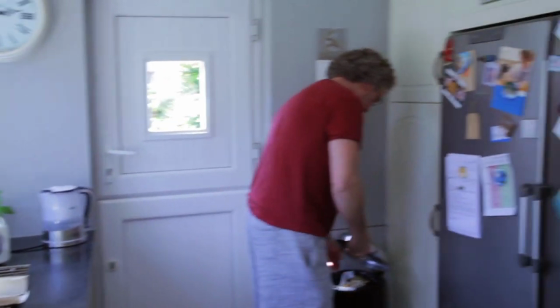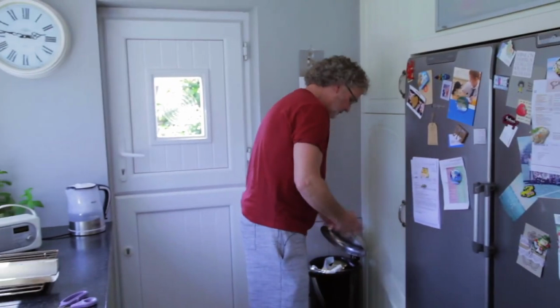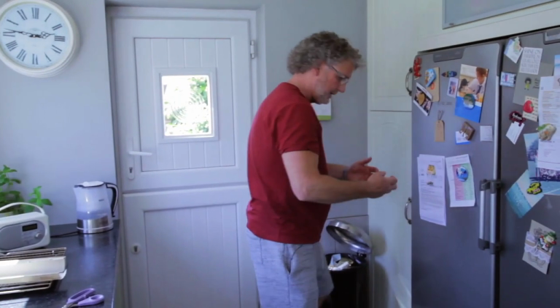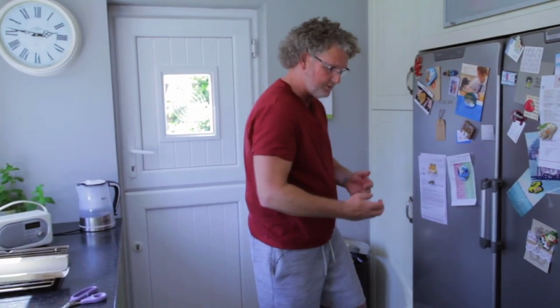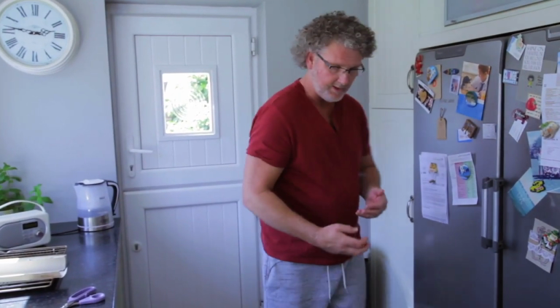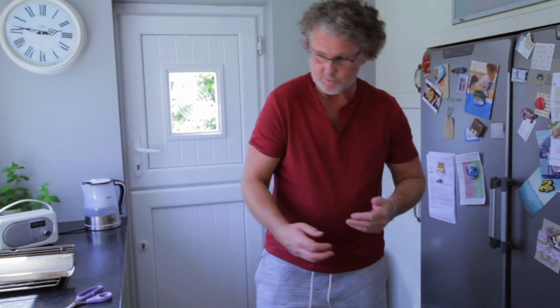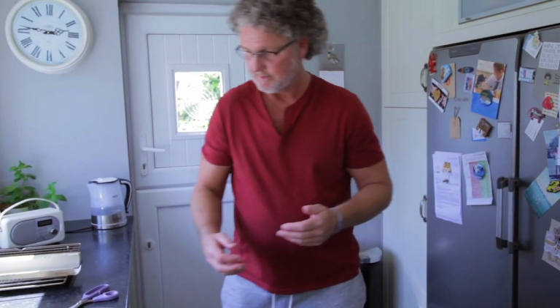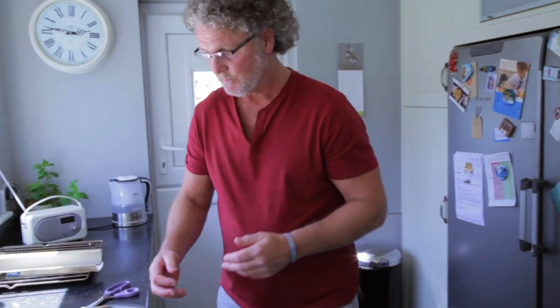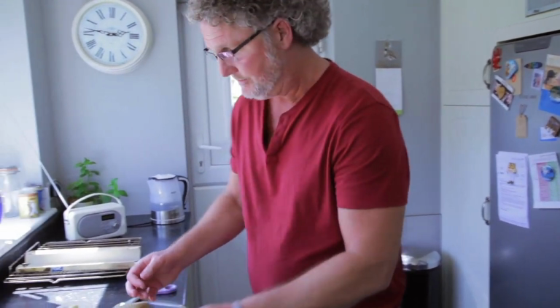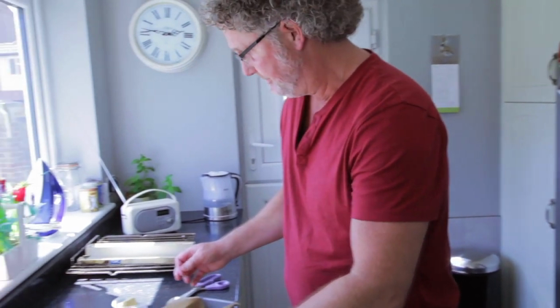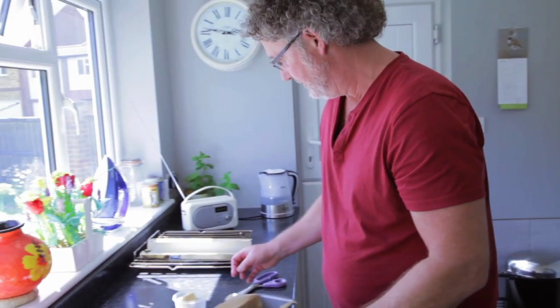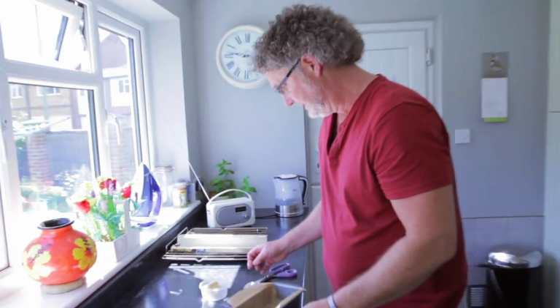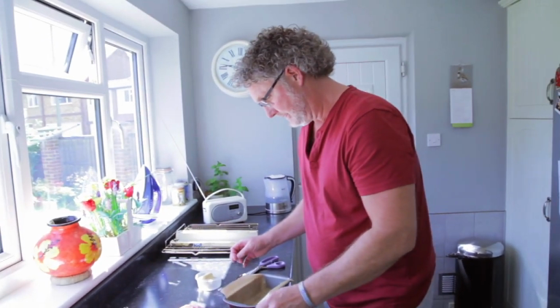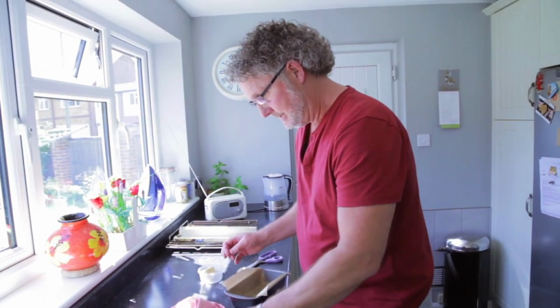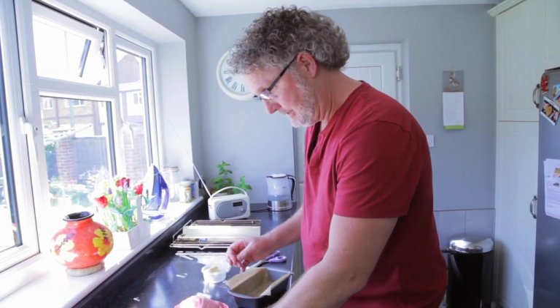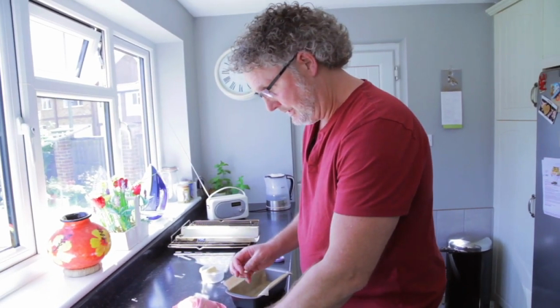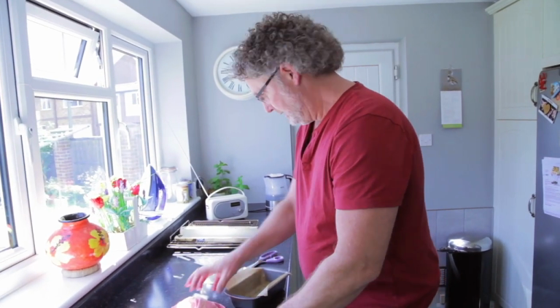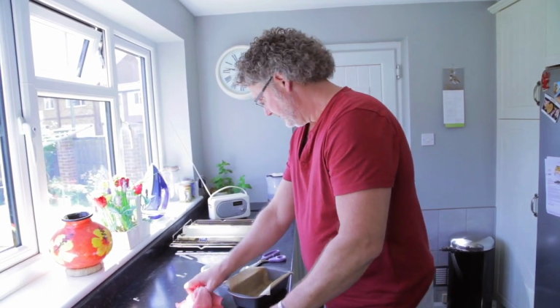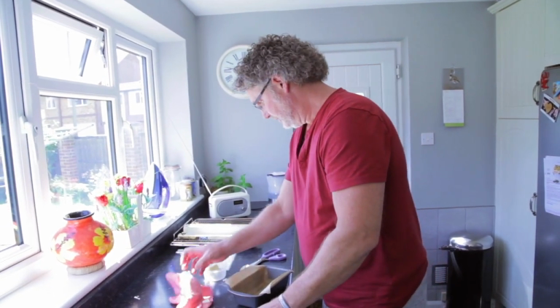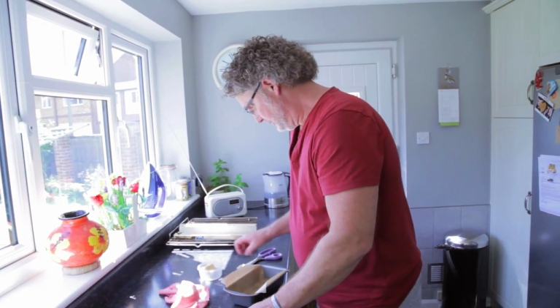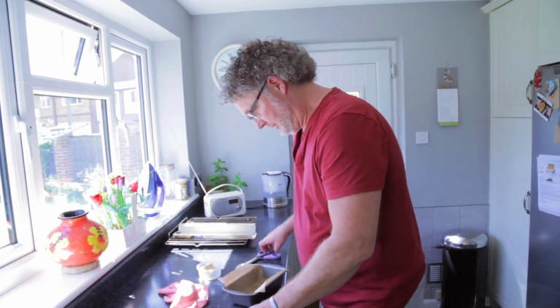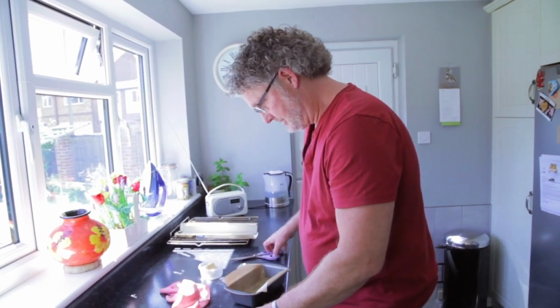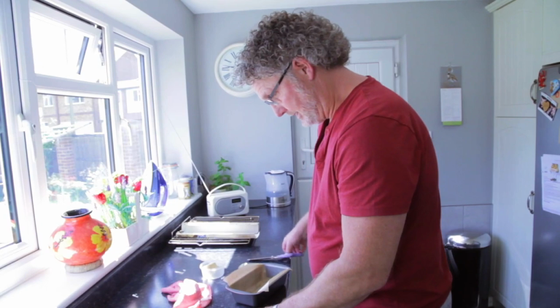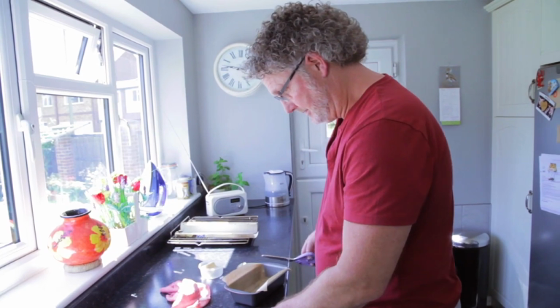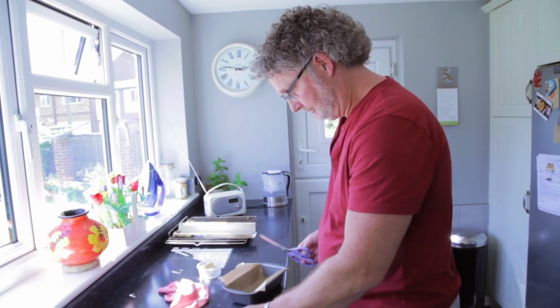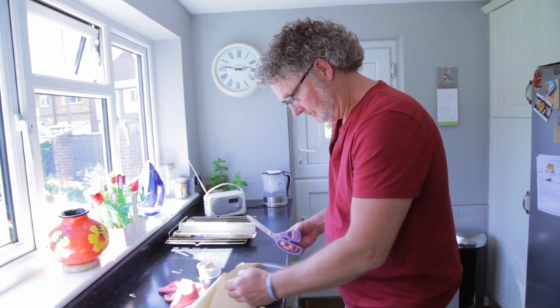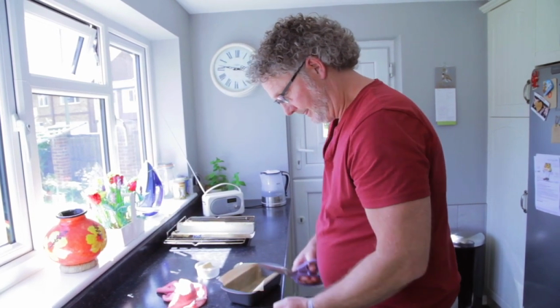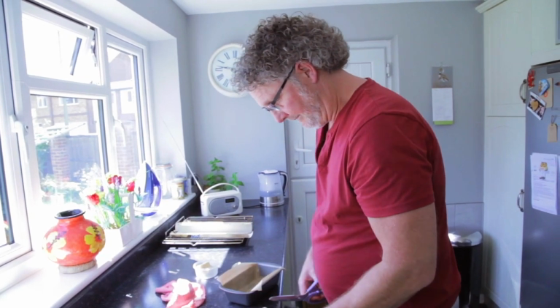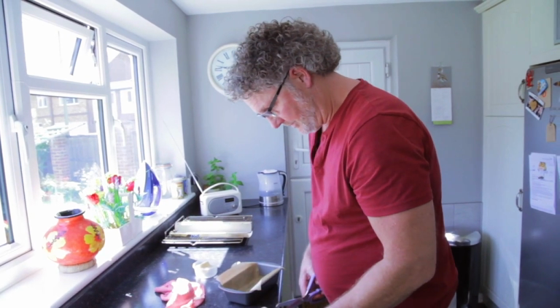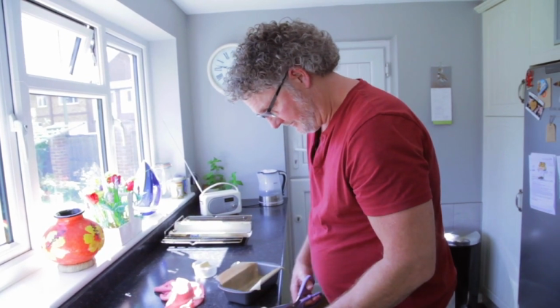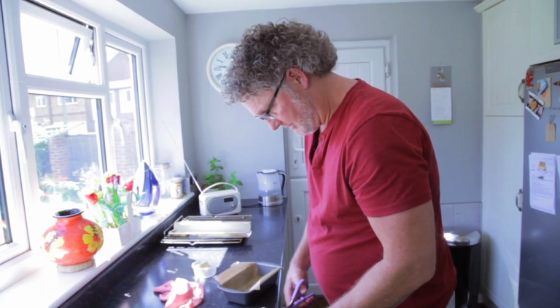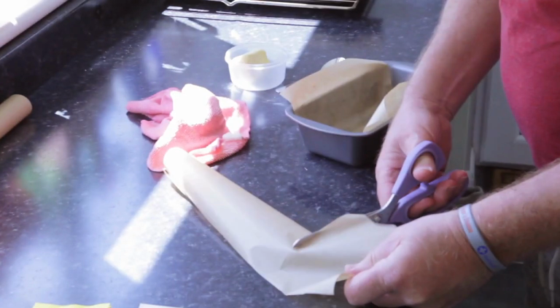It's good. It keeps you active. It's one of them simple little things that you can do that gives you a bit of sense of worth.